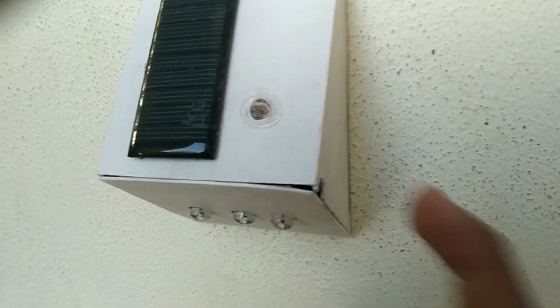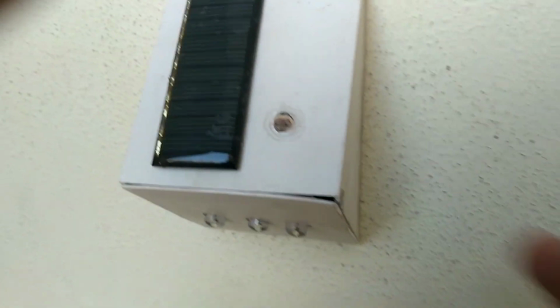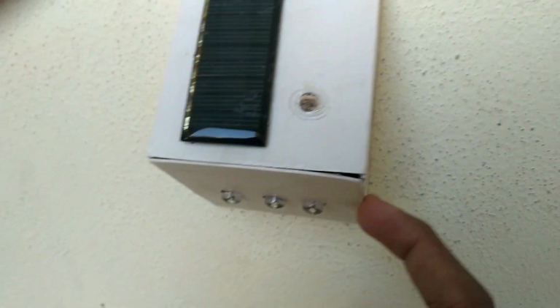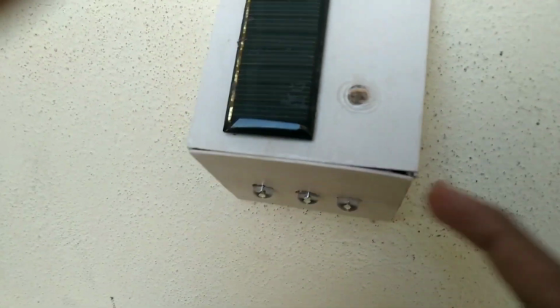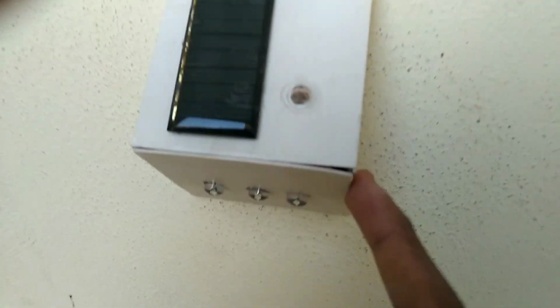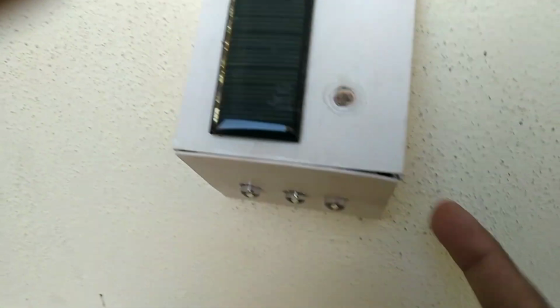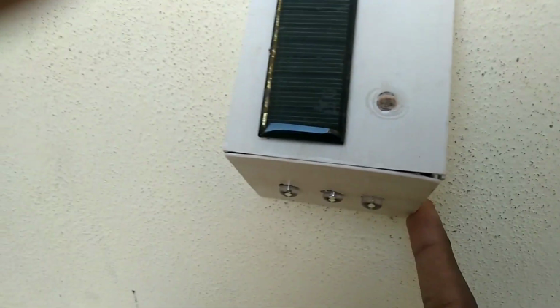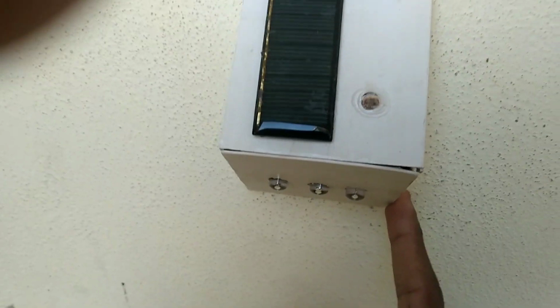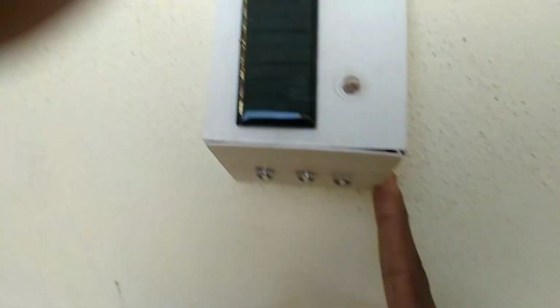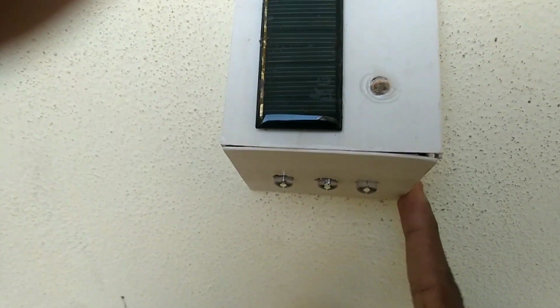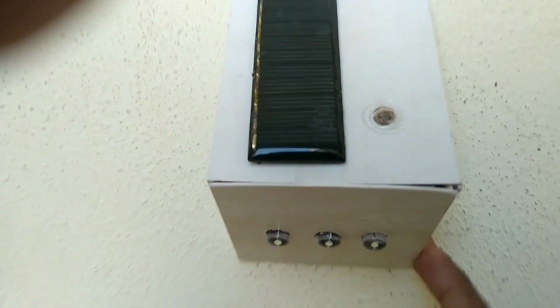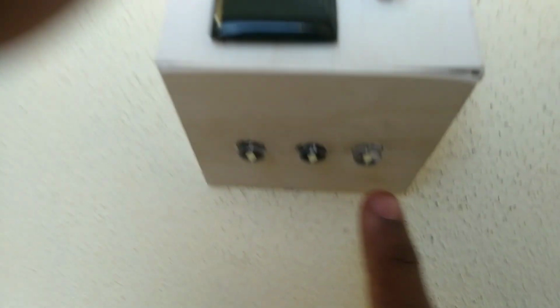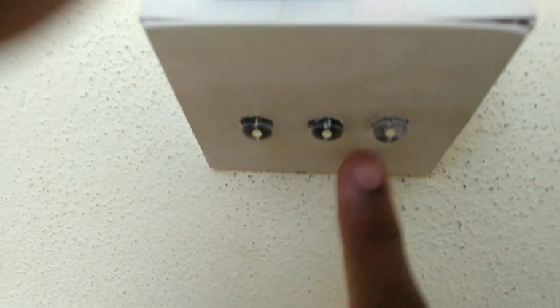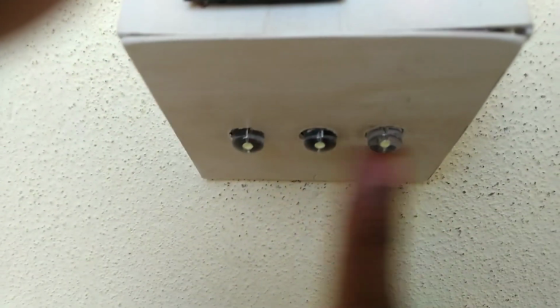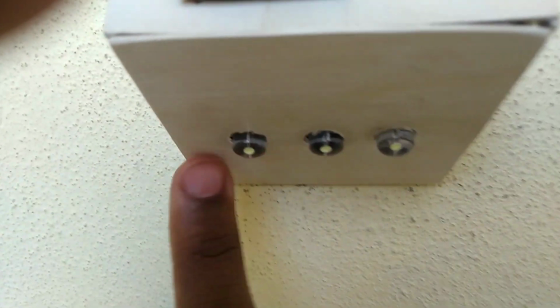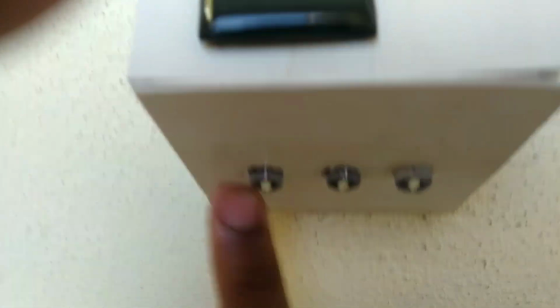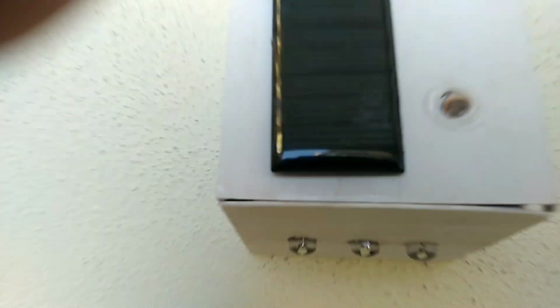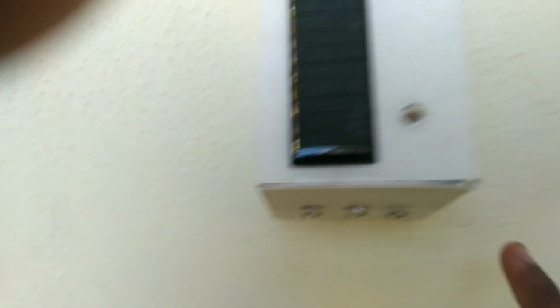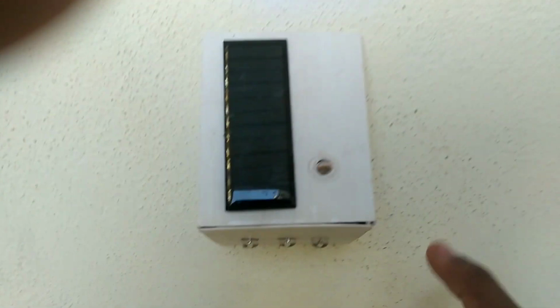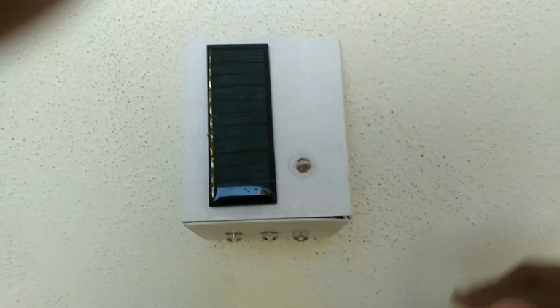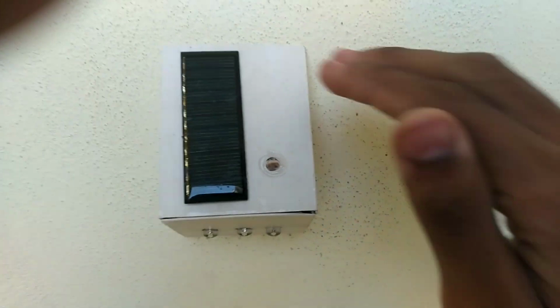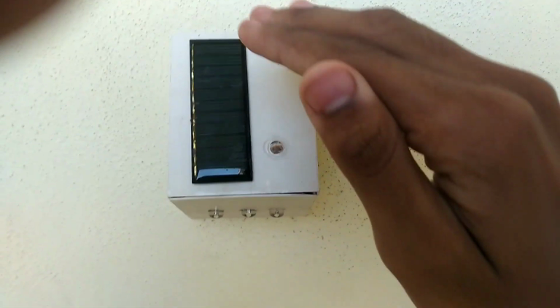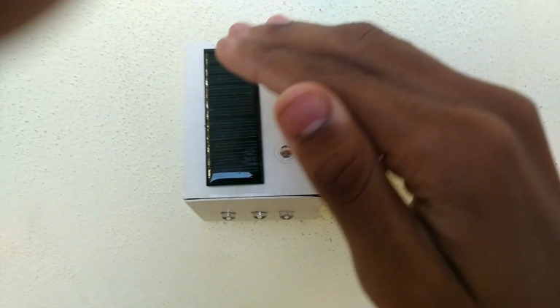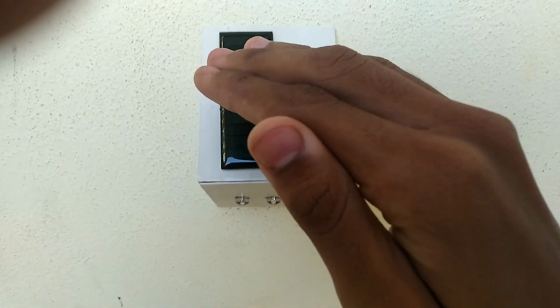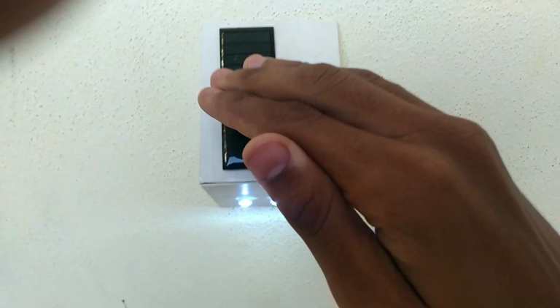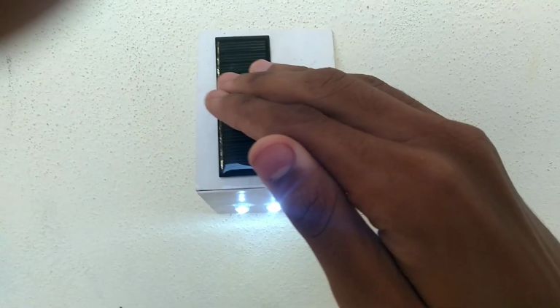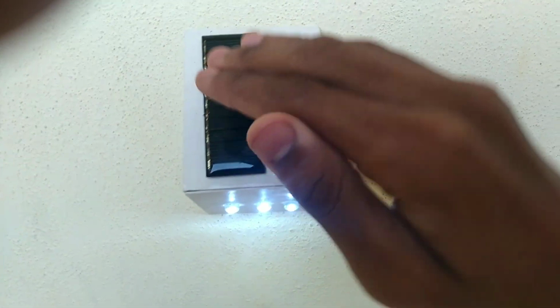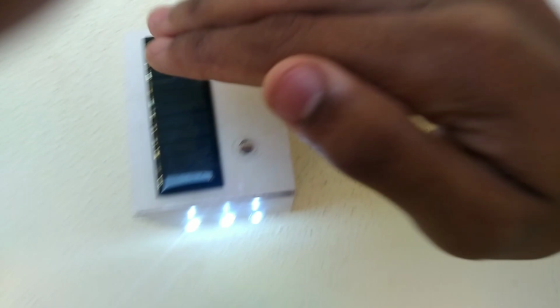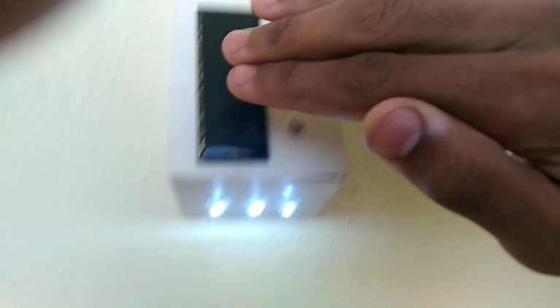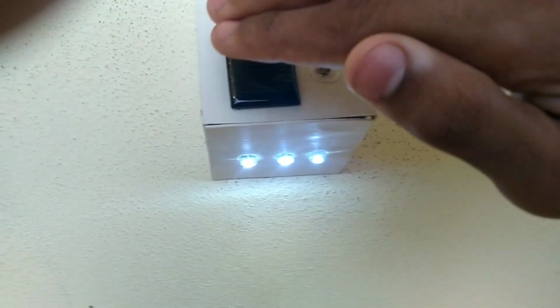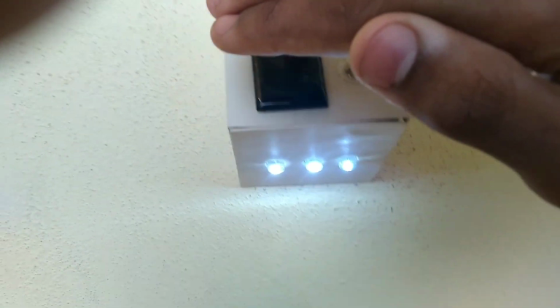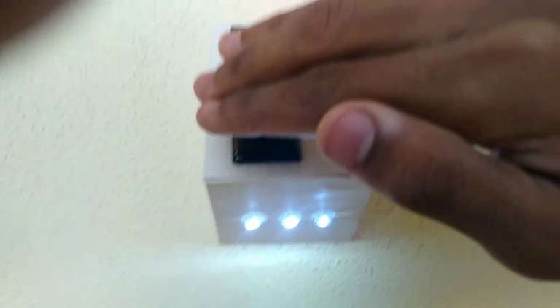I will remove the direct connection from the switch and test the 3 LEDs. I will test it with the LDR.